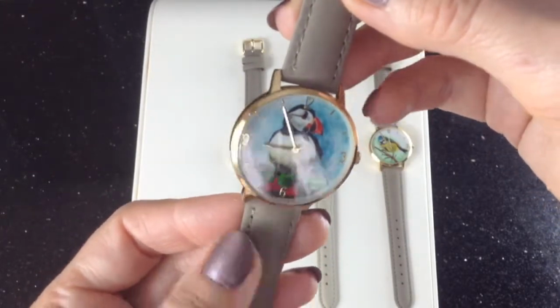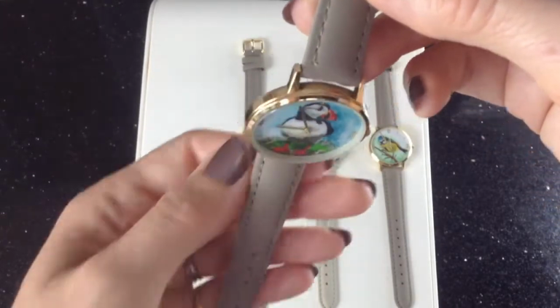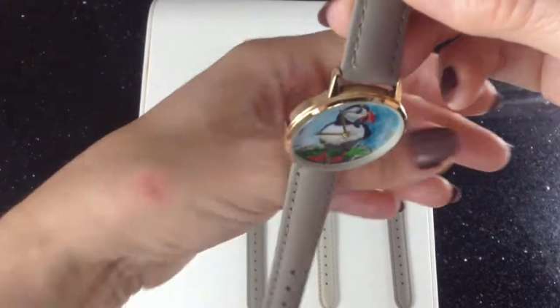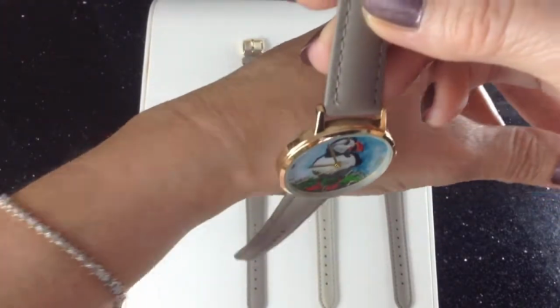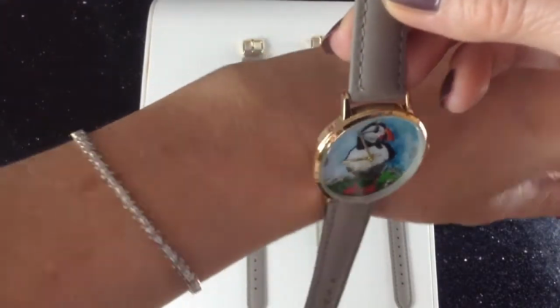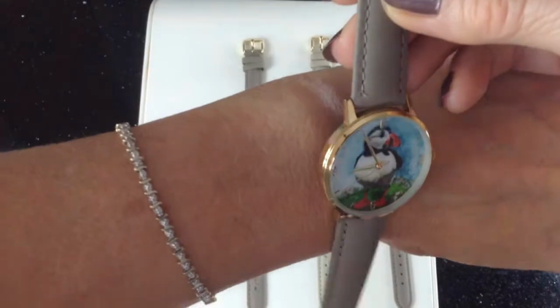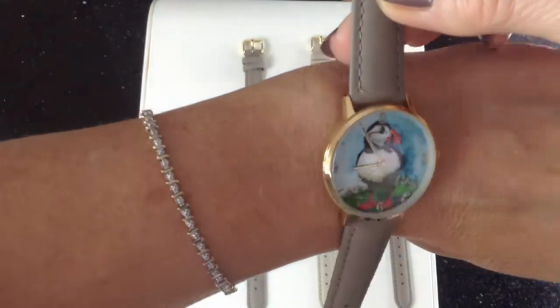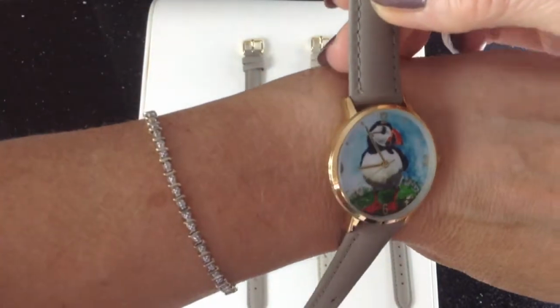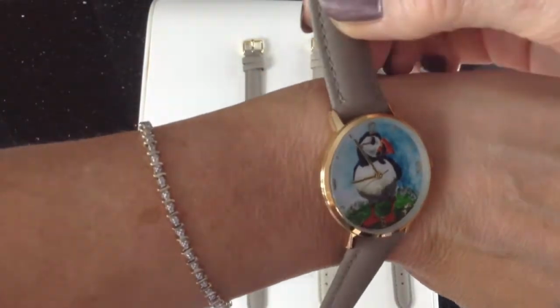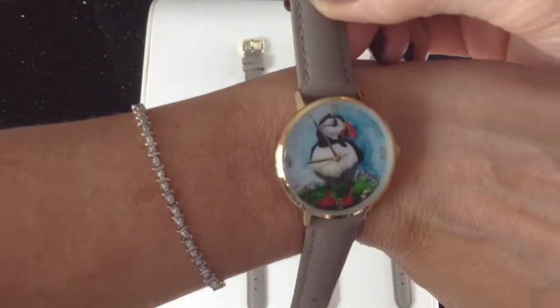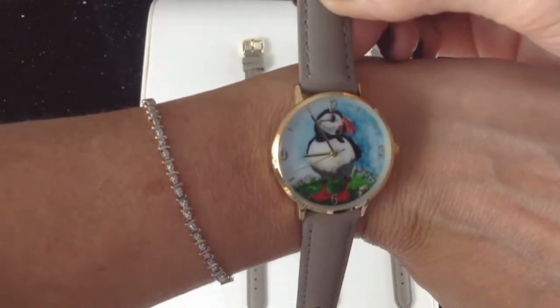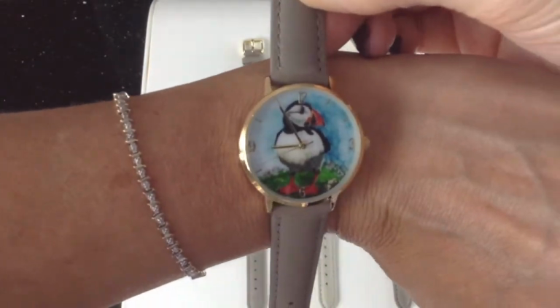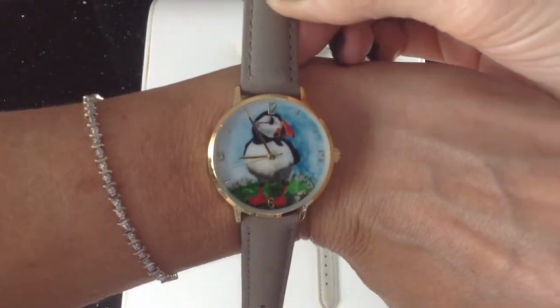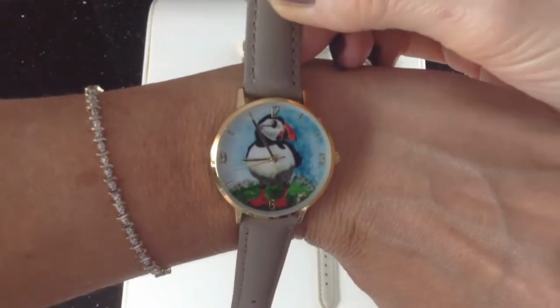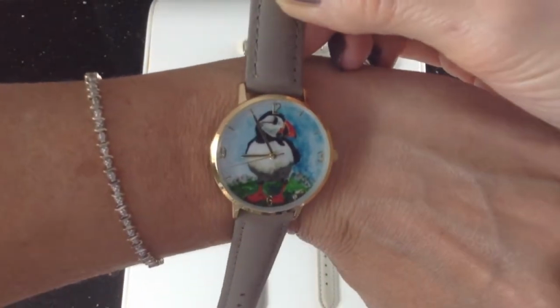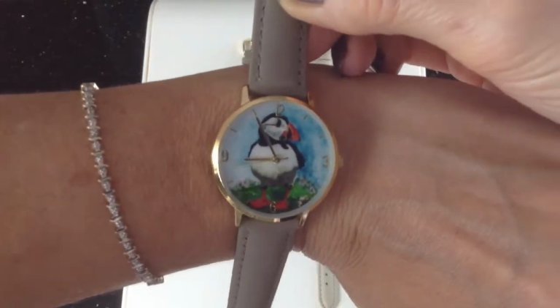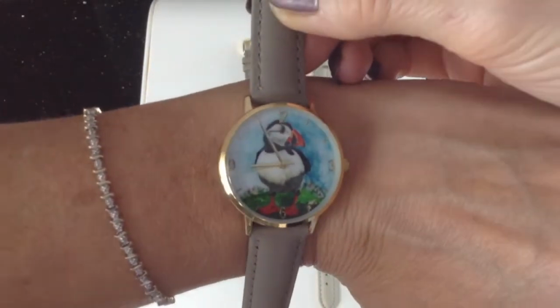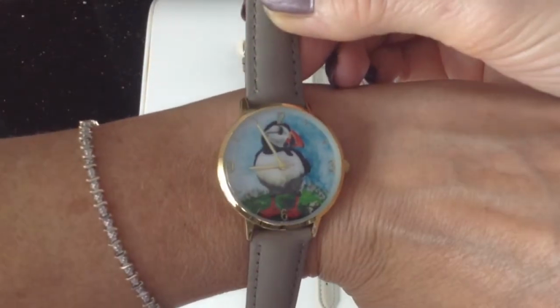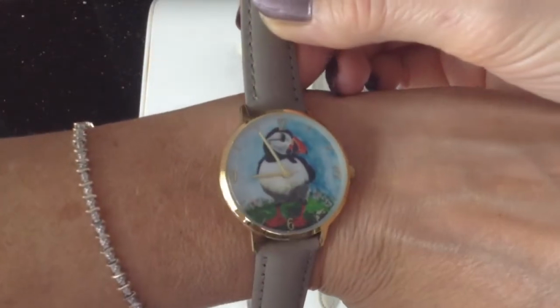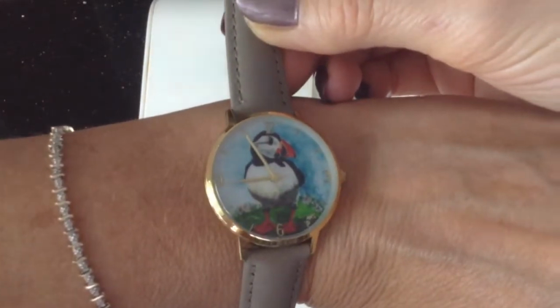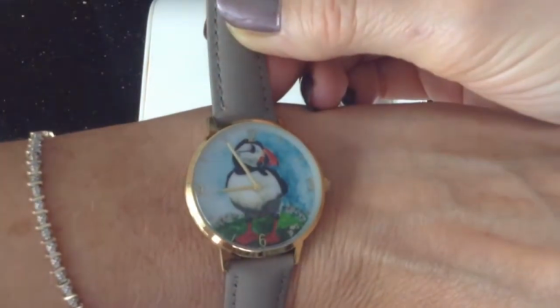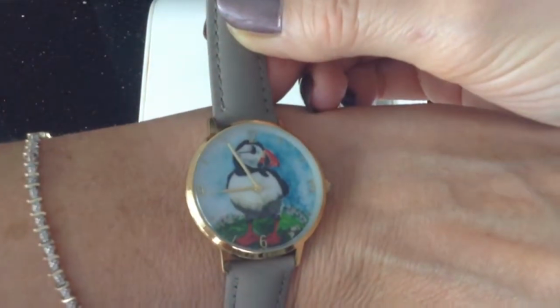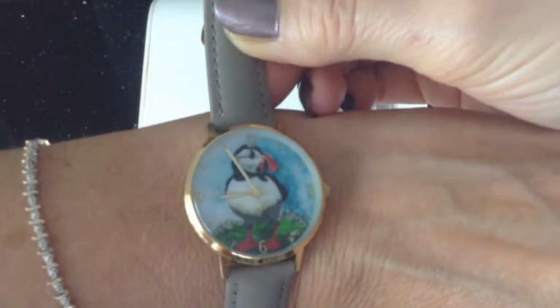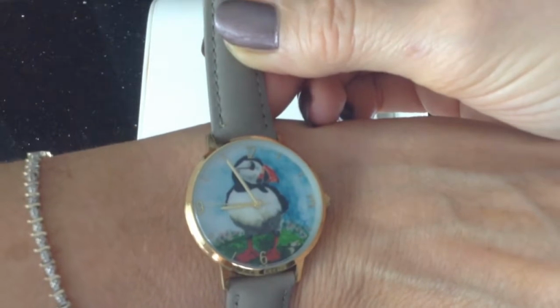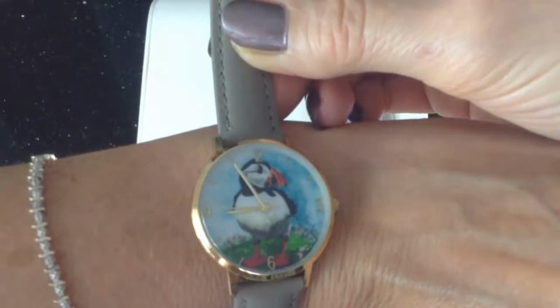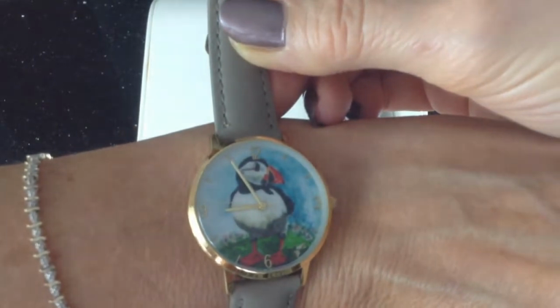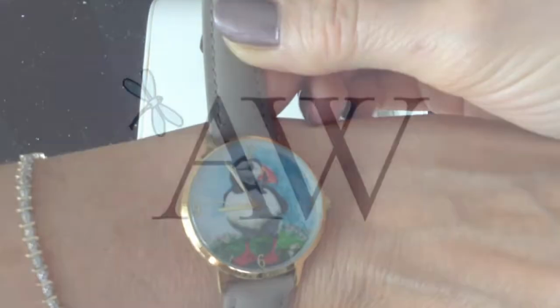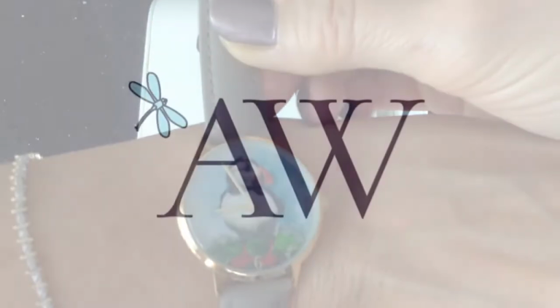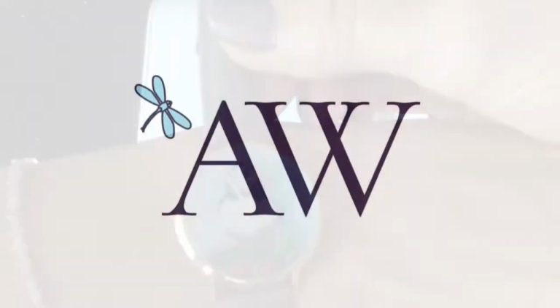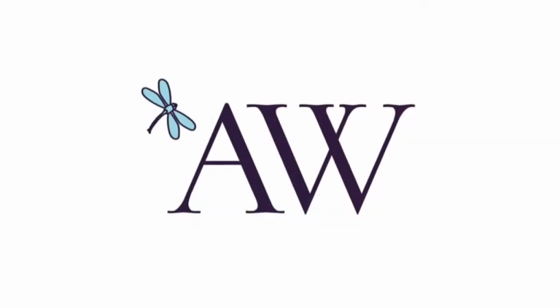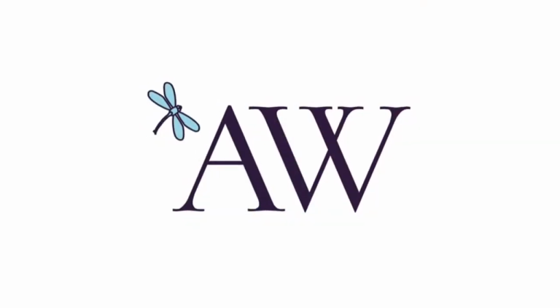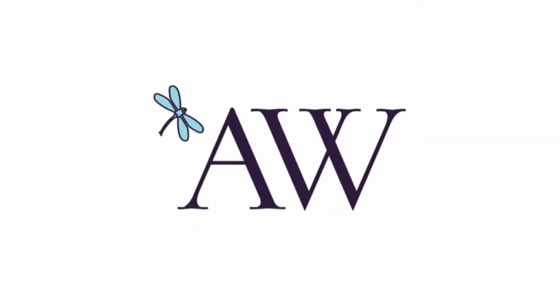I'll just pop this on my wrist so you can see the sort of size we're looking at. Isn't that charming? What a beautiful painting, and now on a watch.